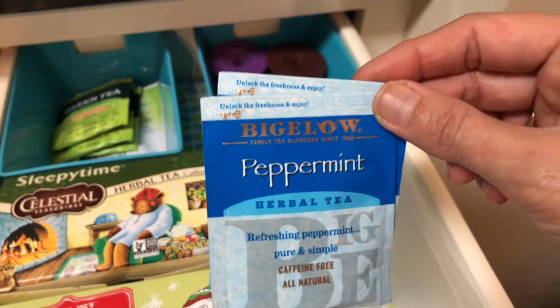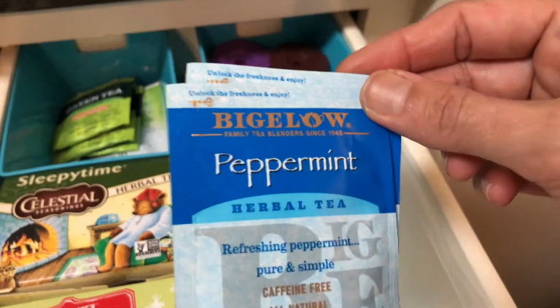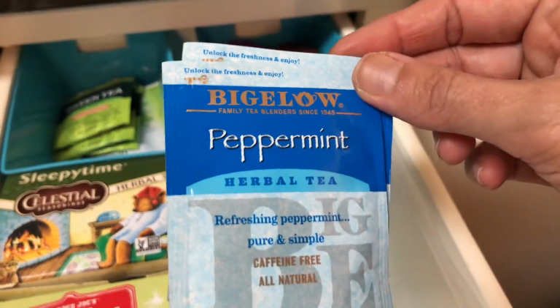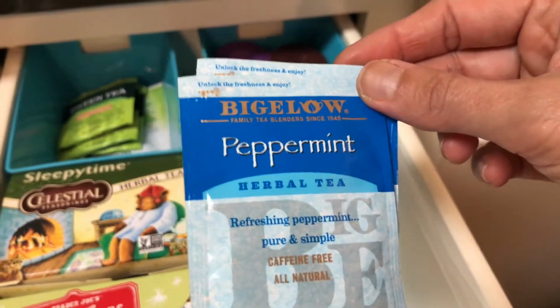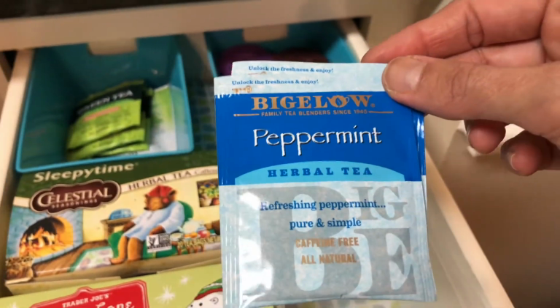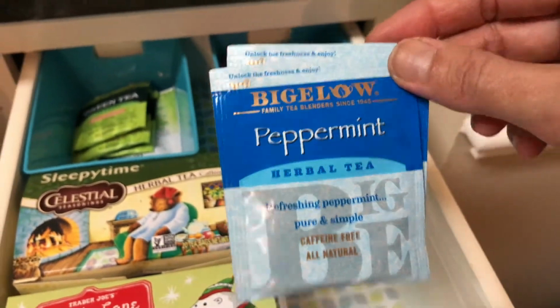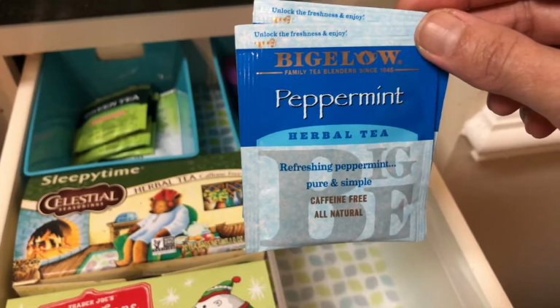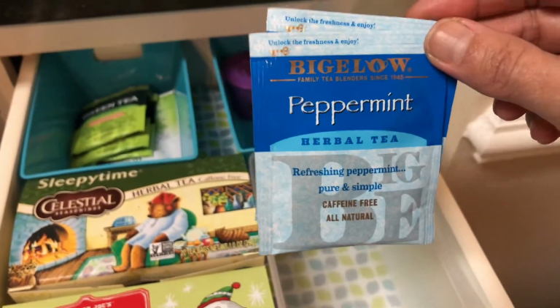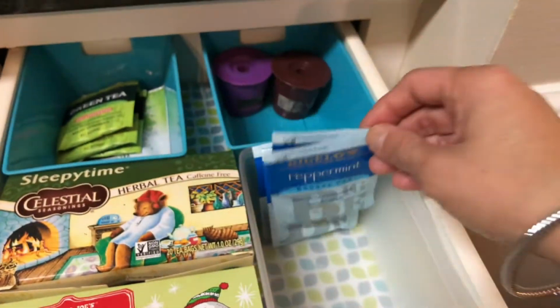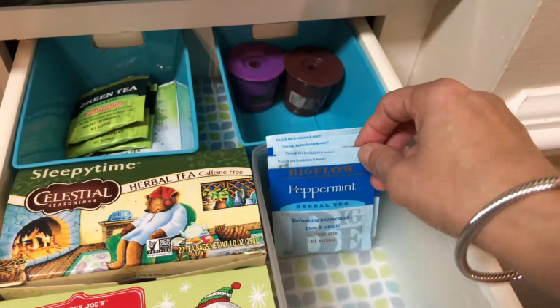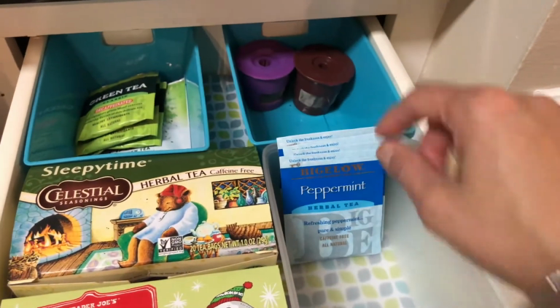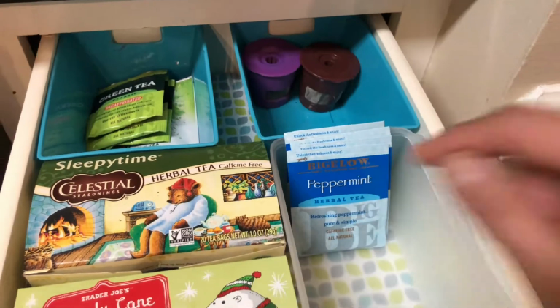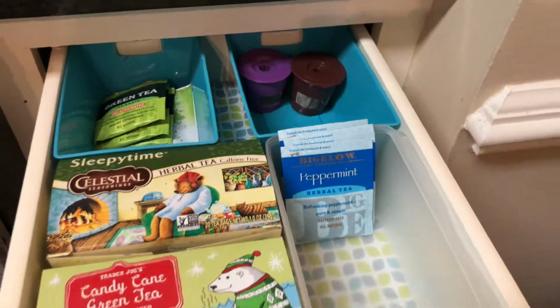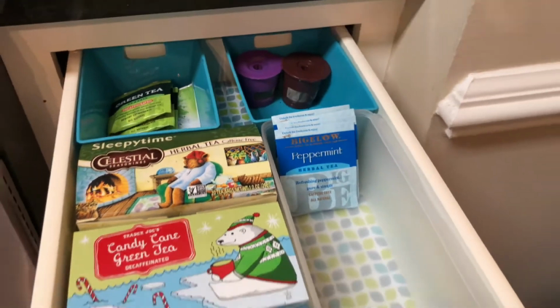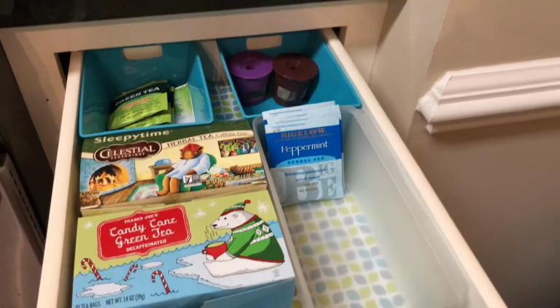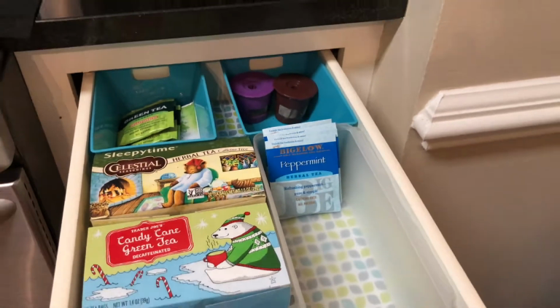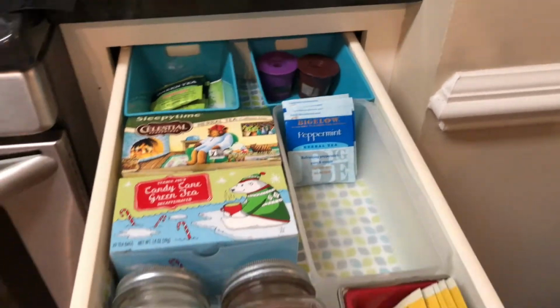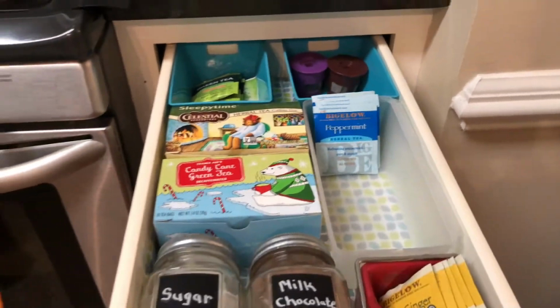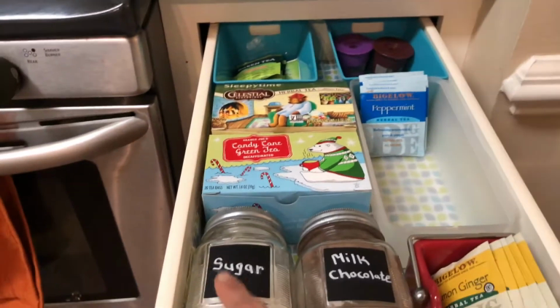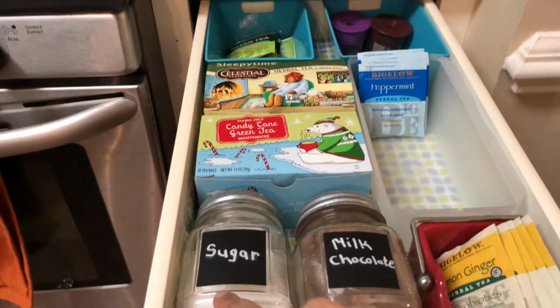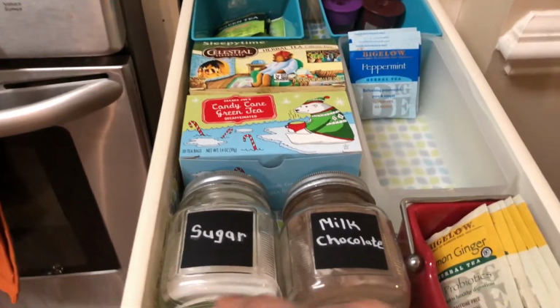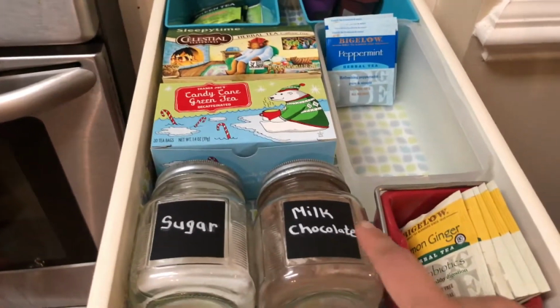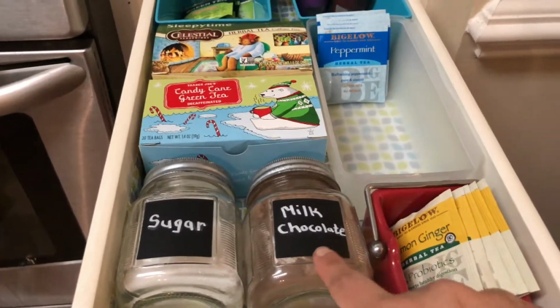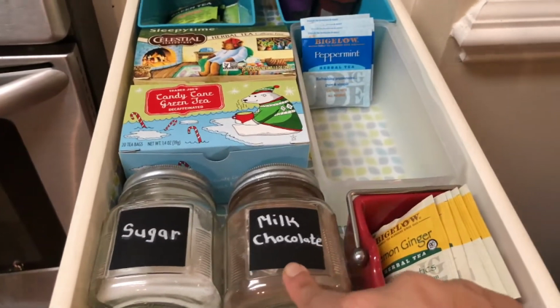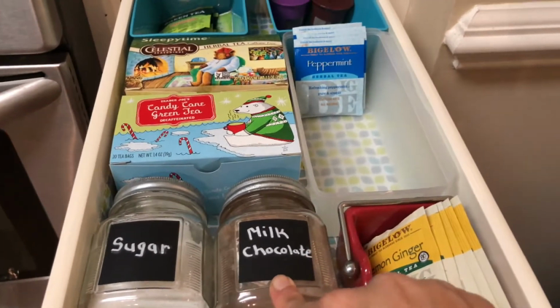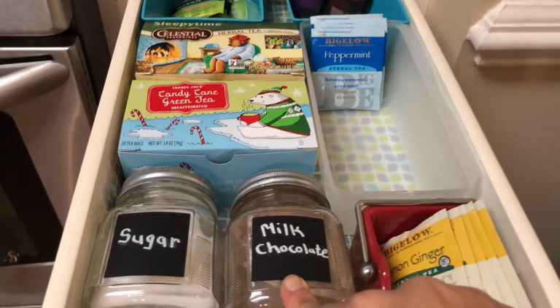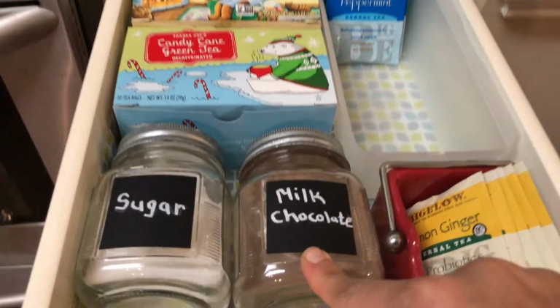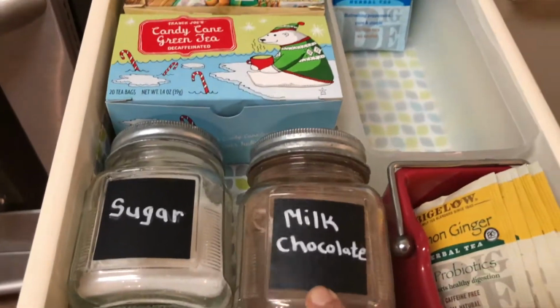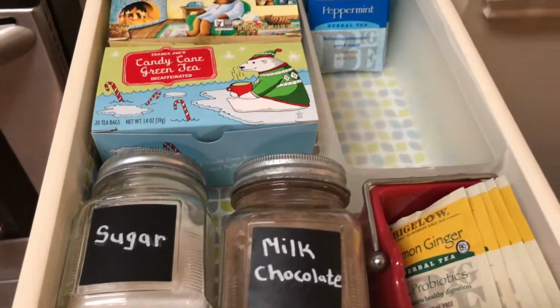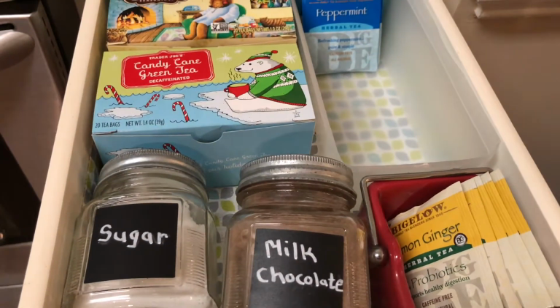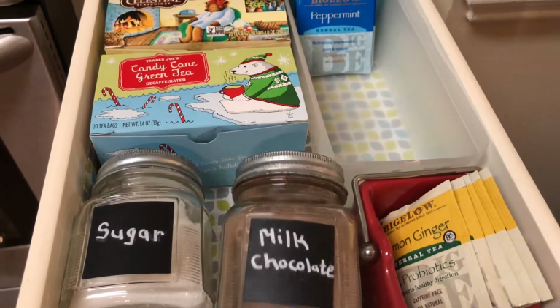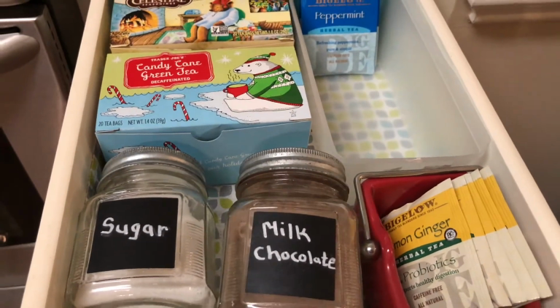This is peppermint herbal tea — I like this one too. I have sugar here and Swiss Miss milk chocolate for my younger daughter.